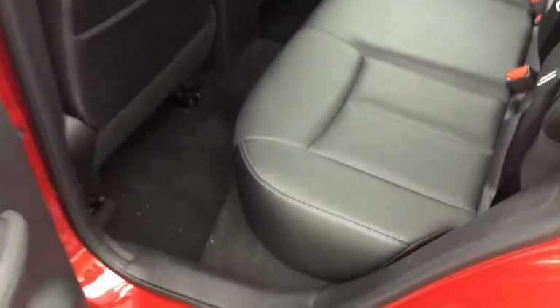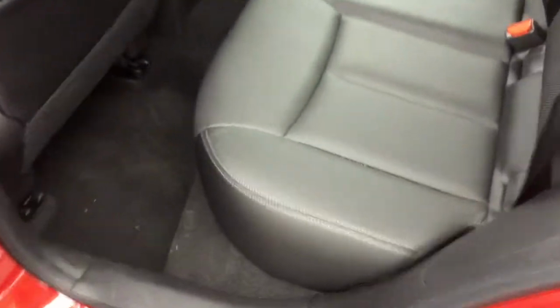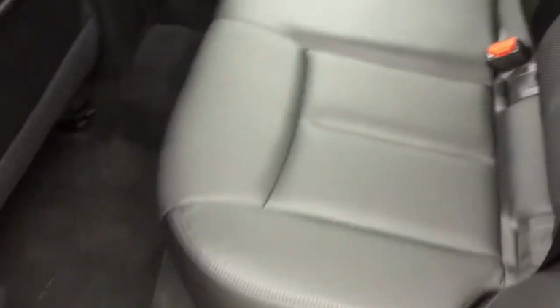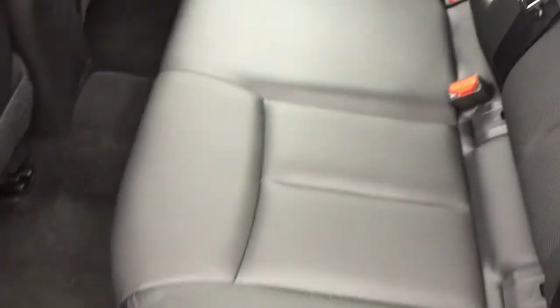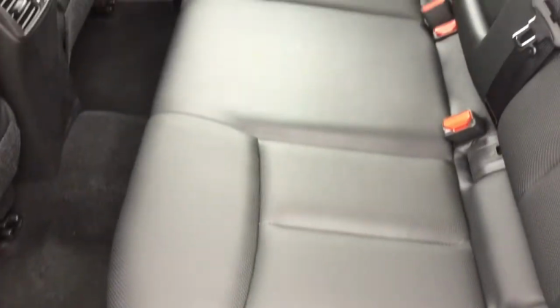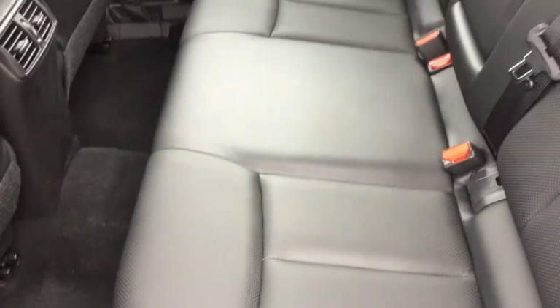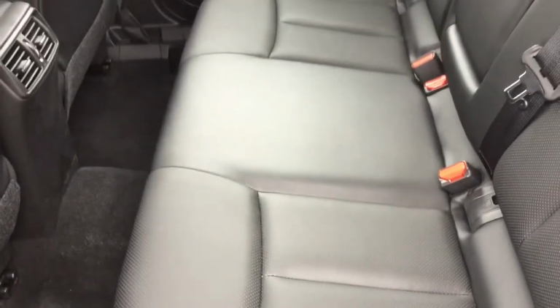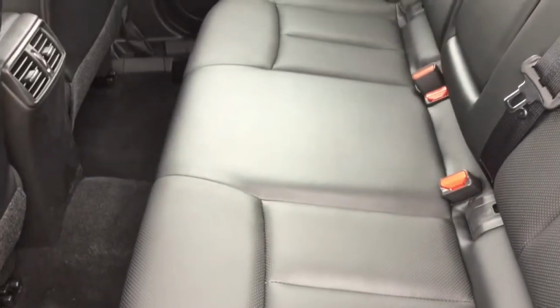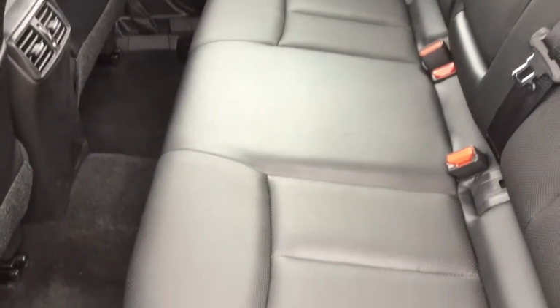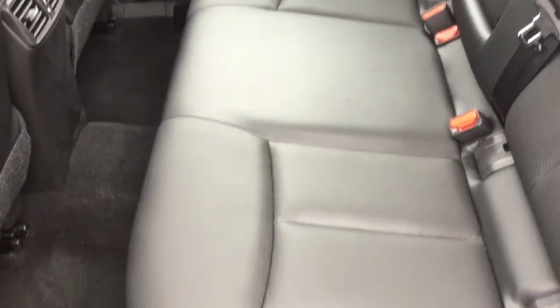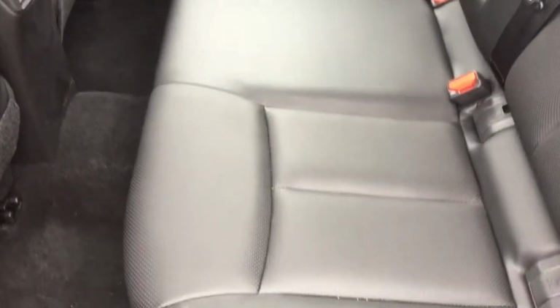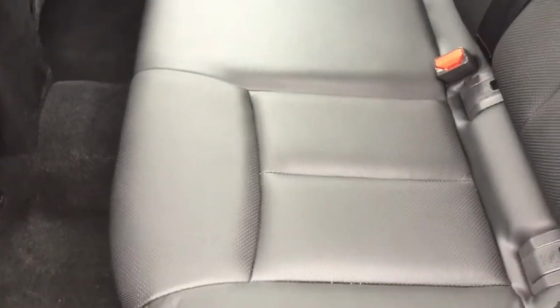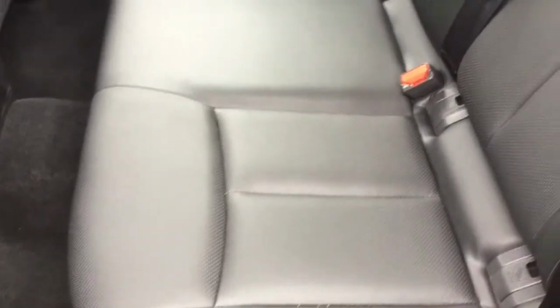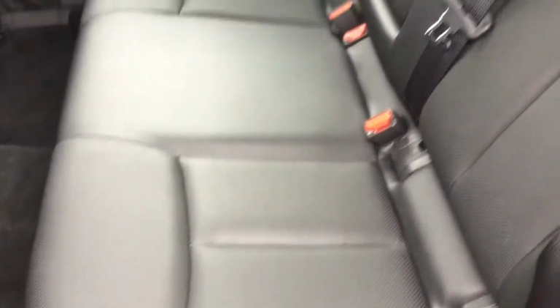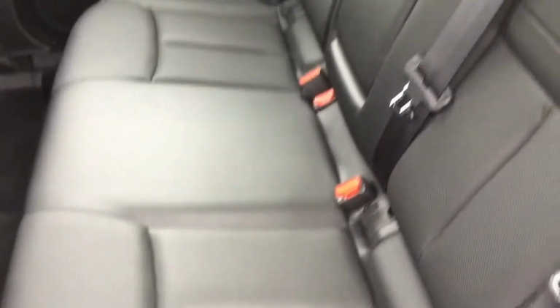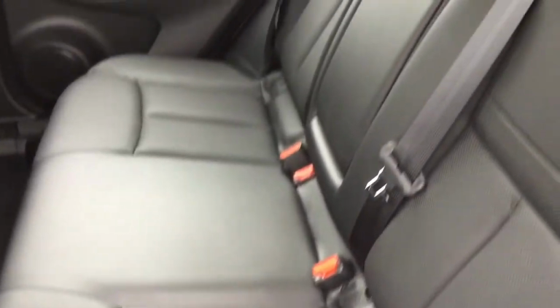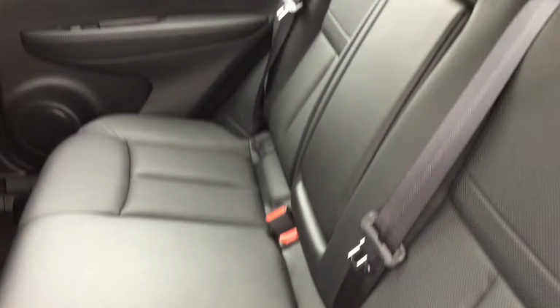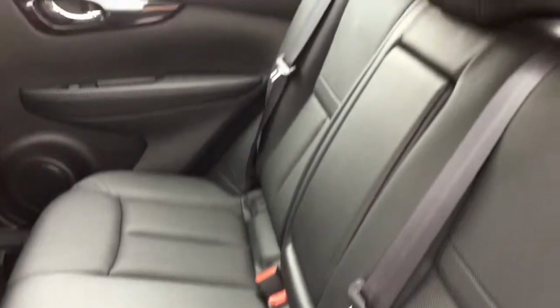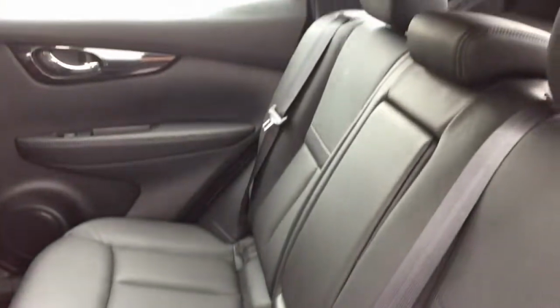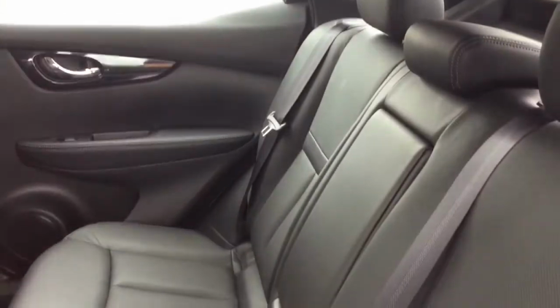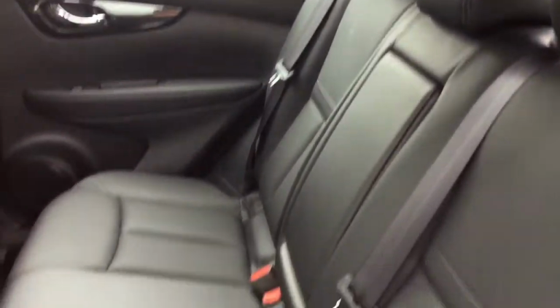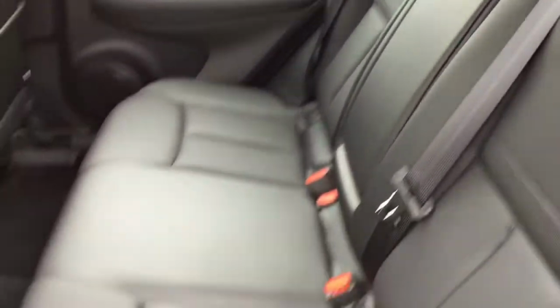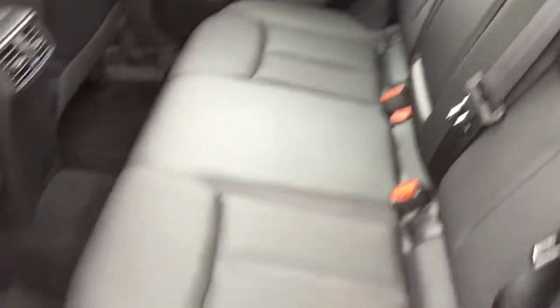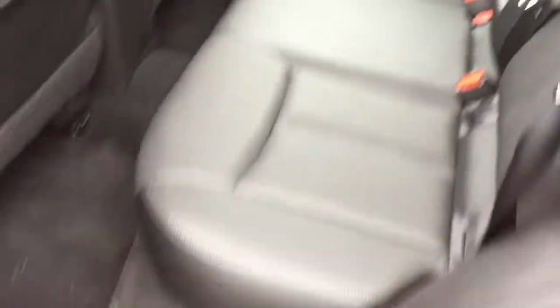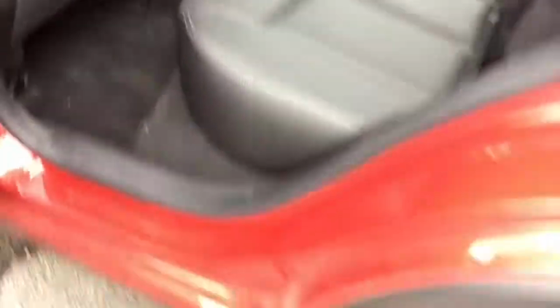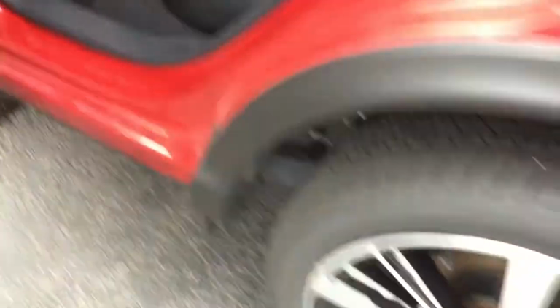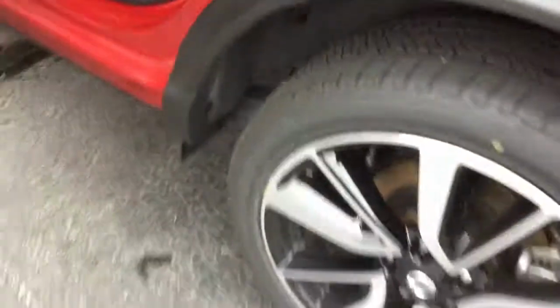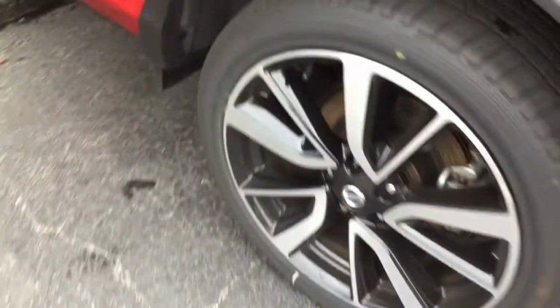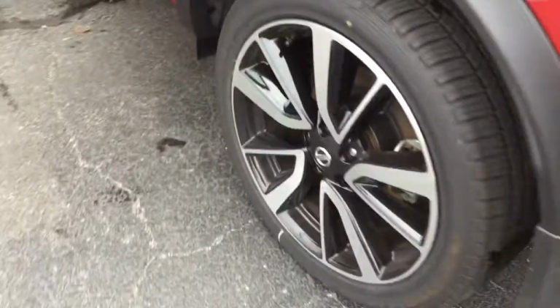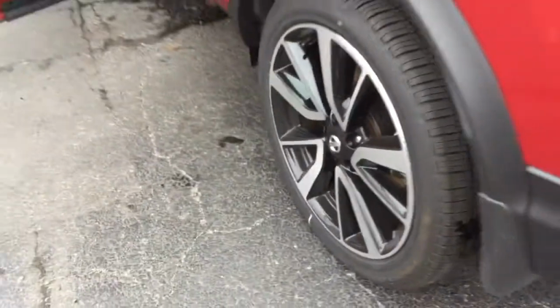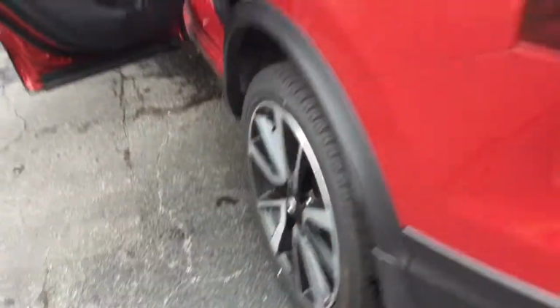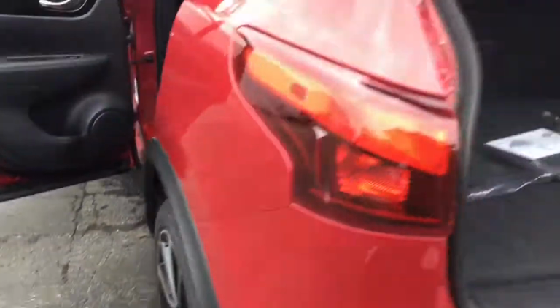Your second row is very spacious. Your passengers can ride in comfort and in style with this premium black leather interior that looks great with all the chrome accents throughout this Rogue Sport.